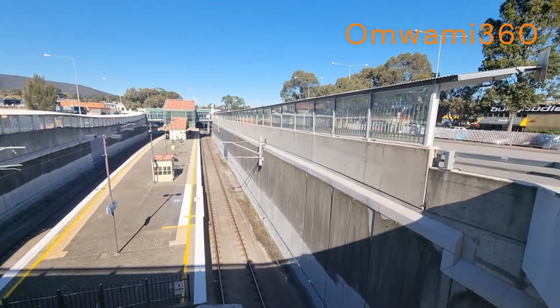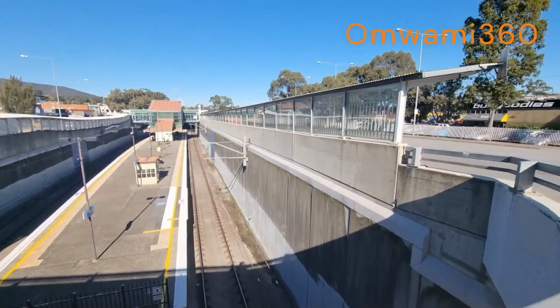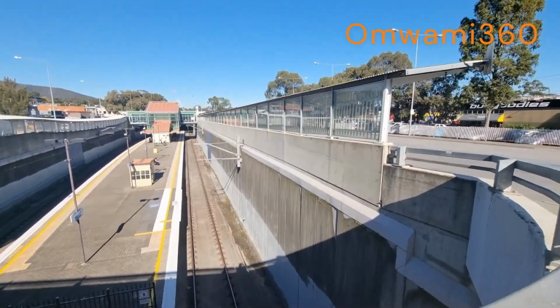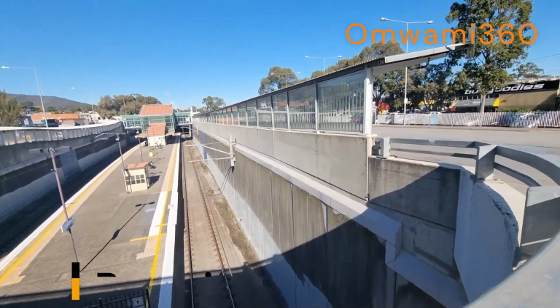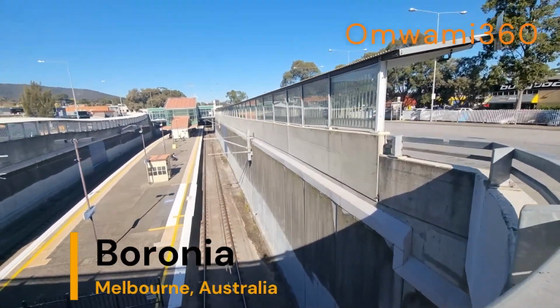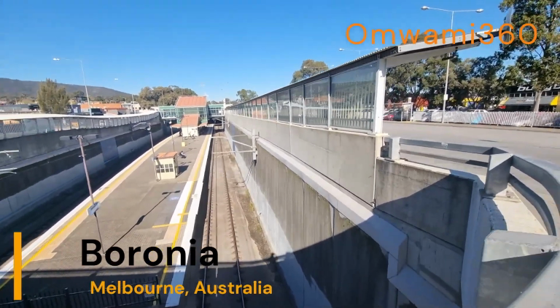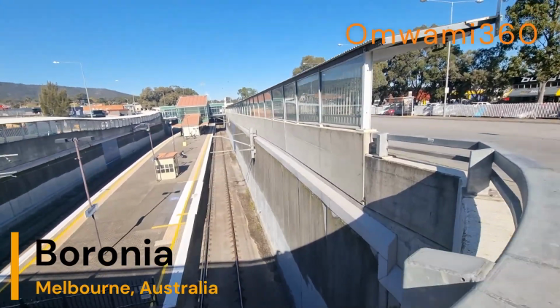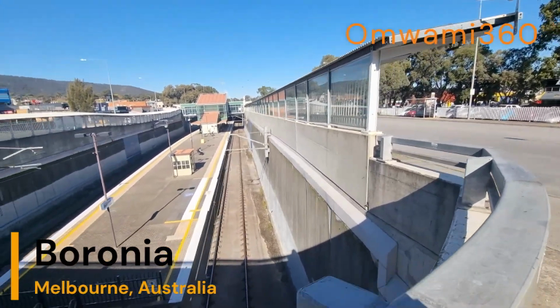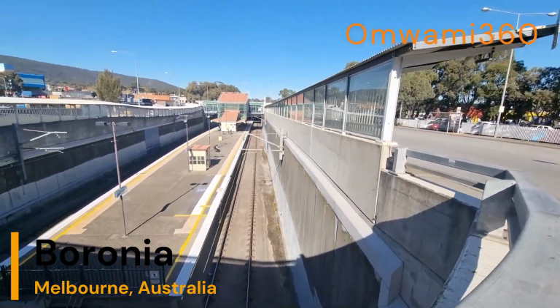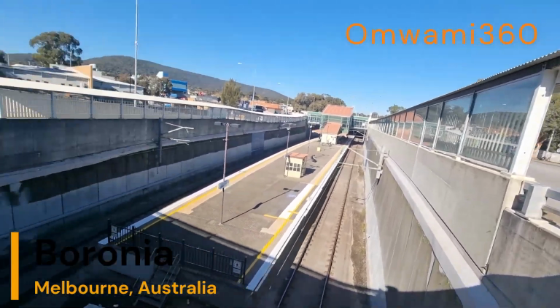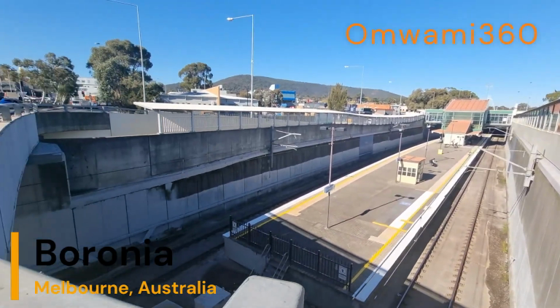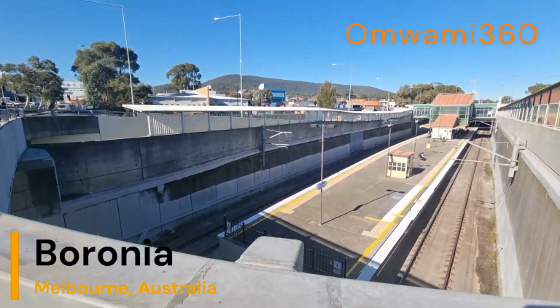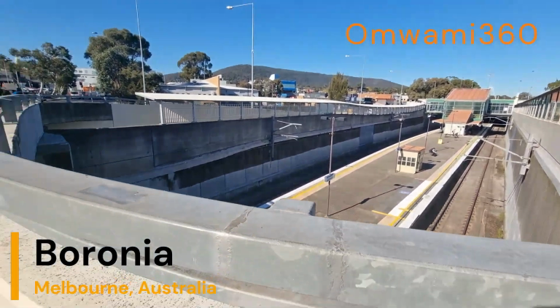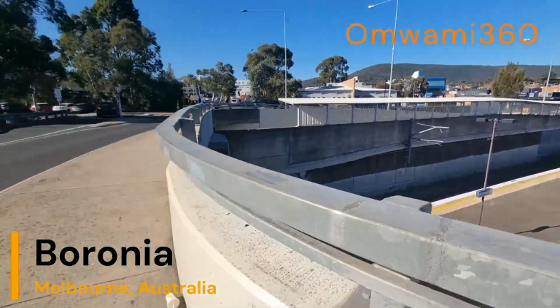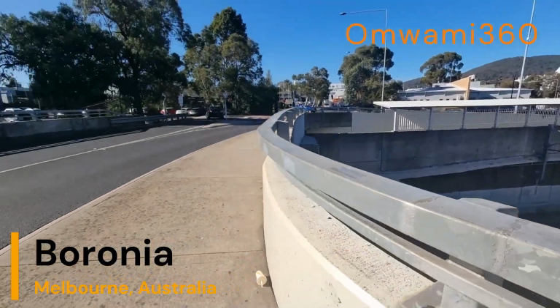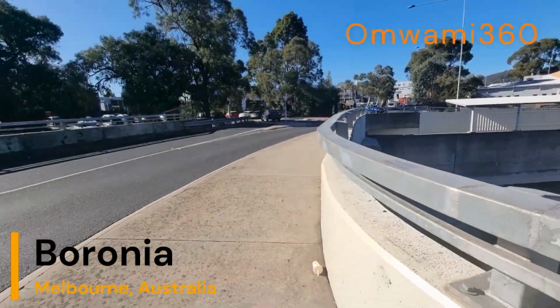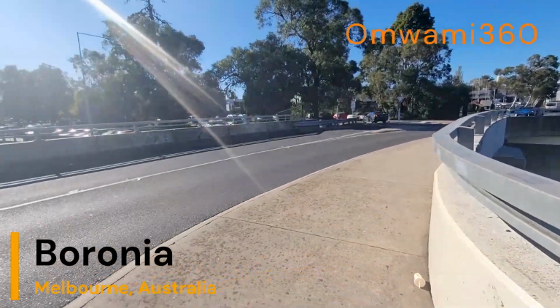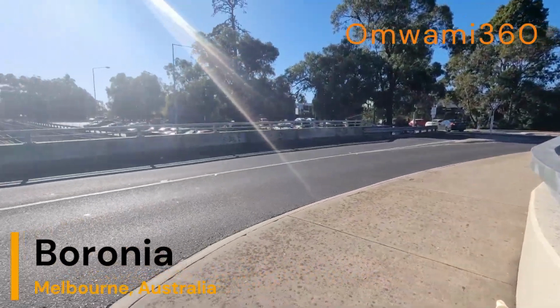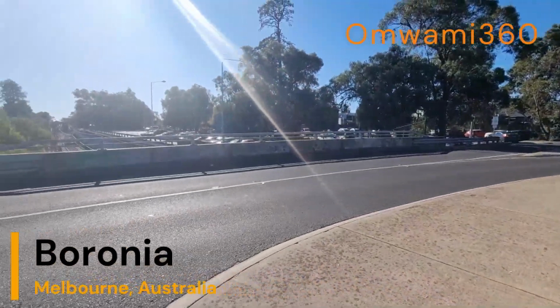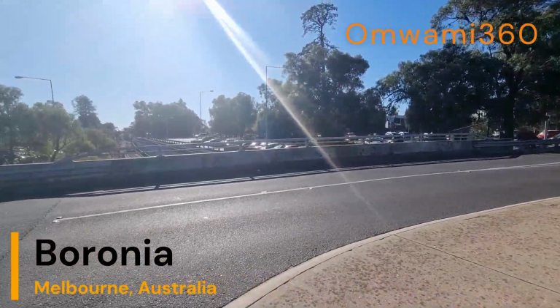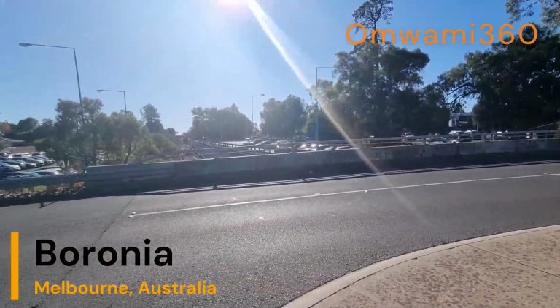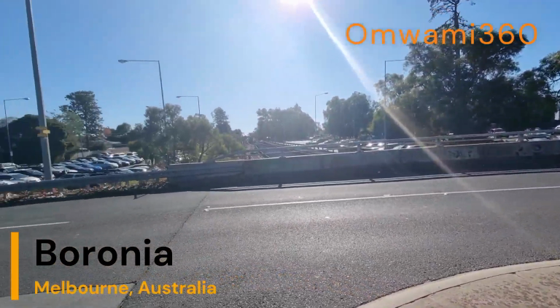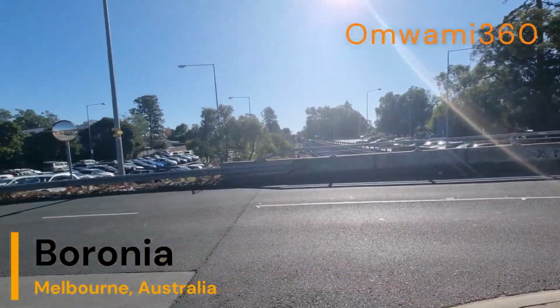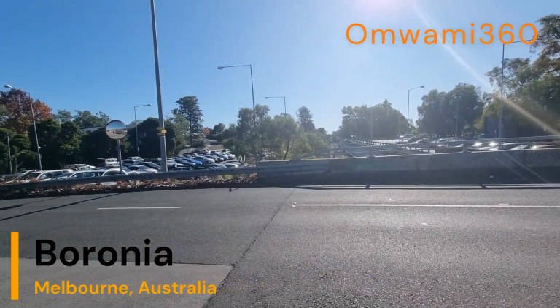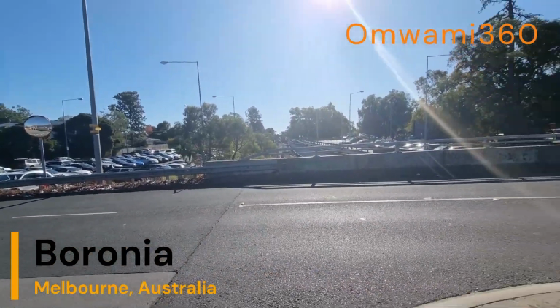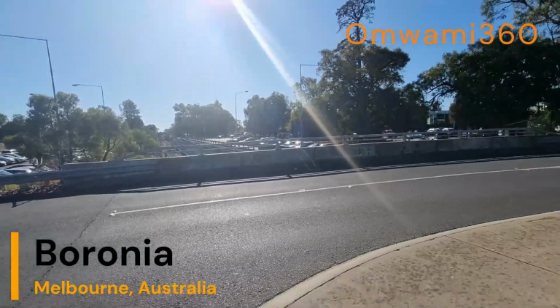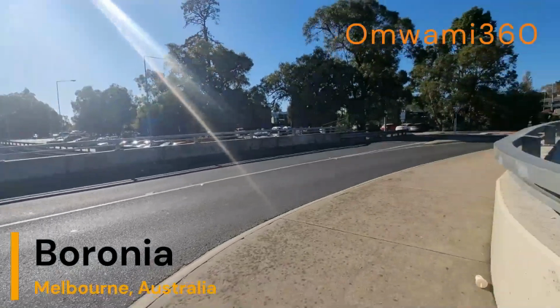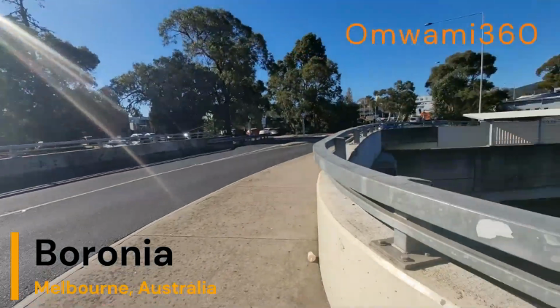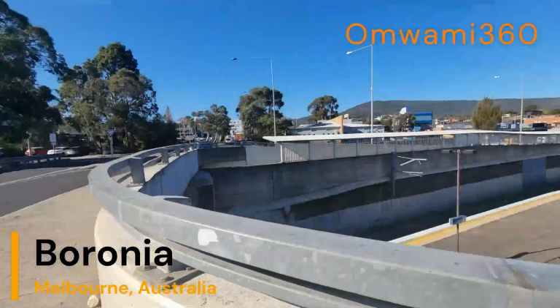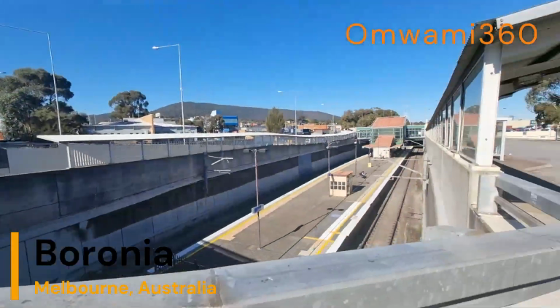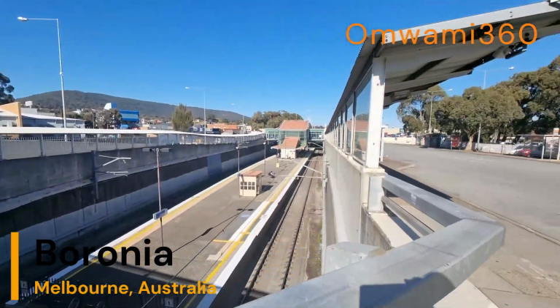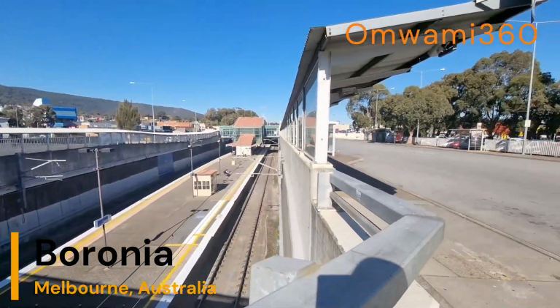This is Boronia, guys. Boronia is in Melbourne — it's just a suburb in Melbourne, it's in the east. And you're on Omuami 360.